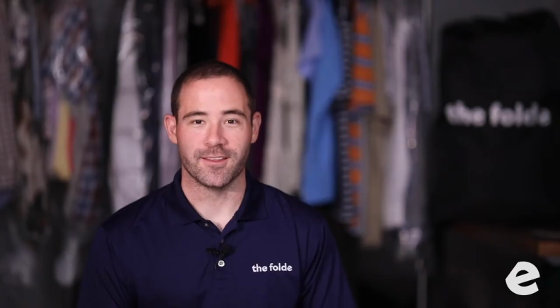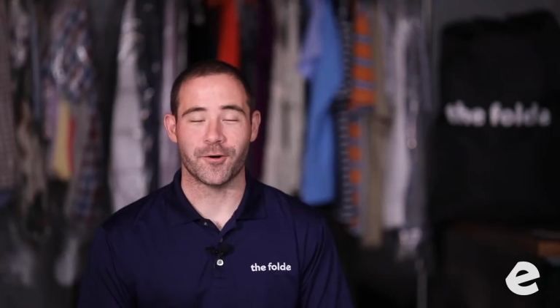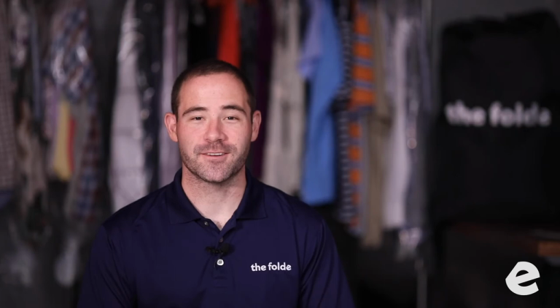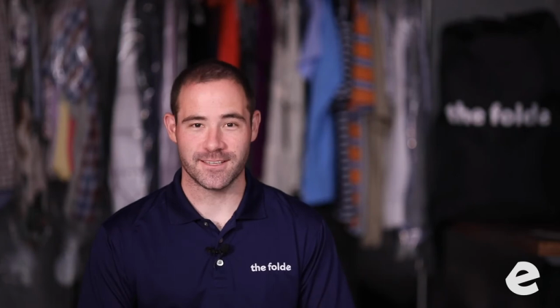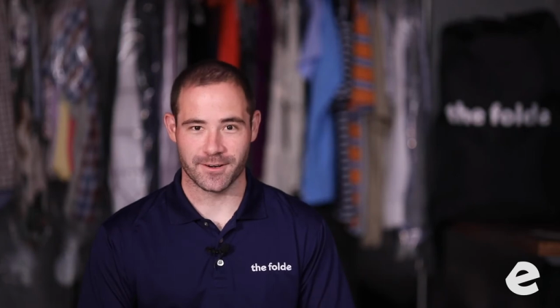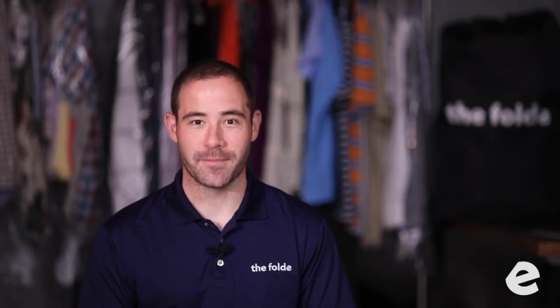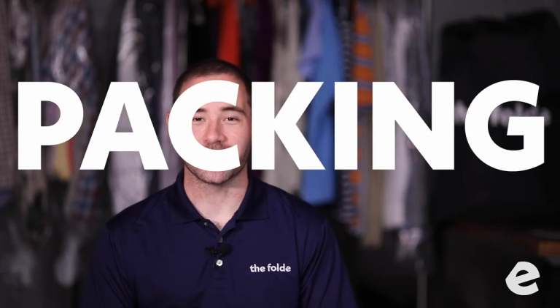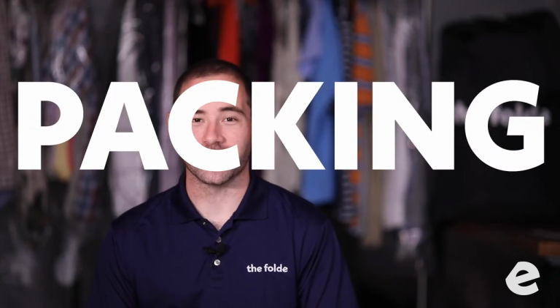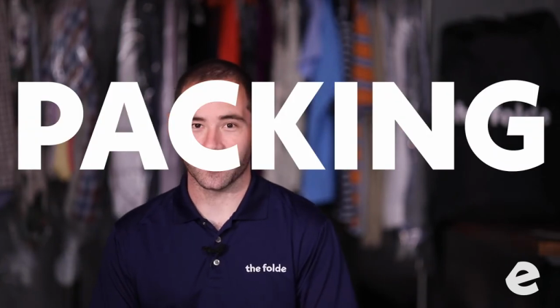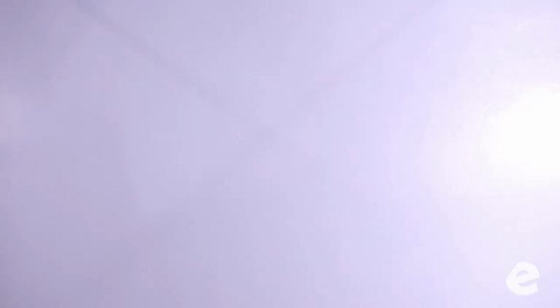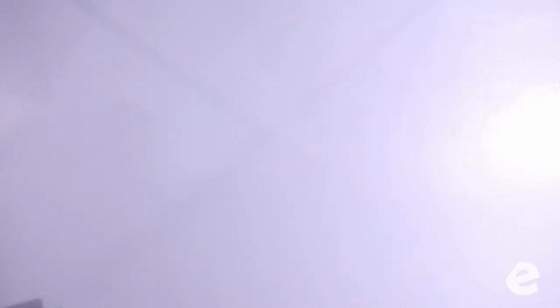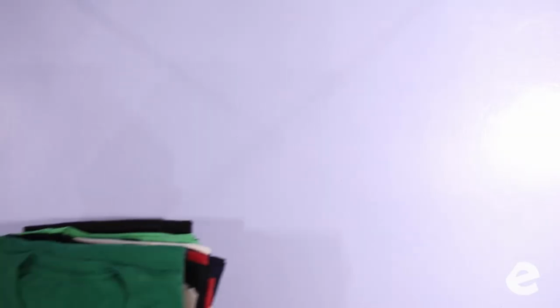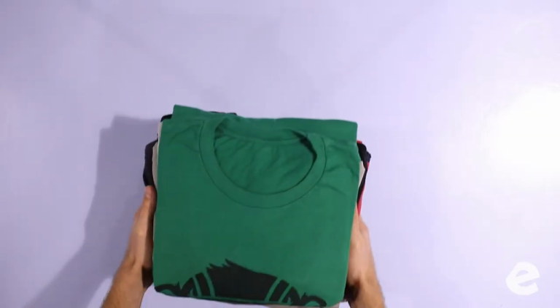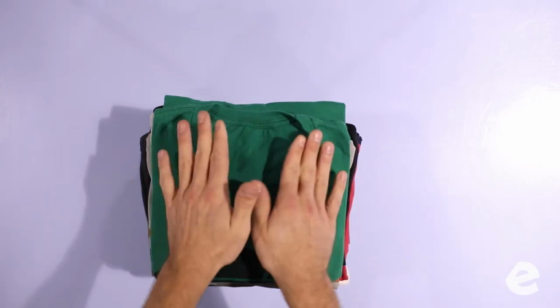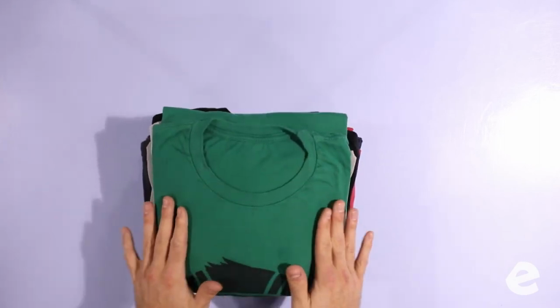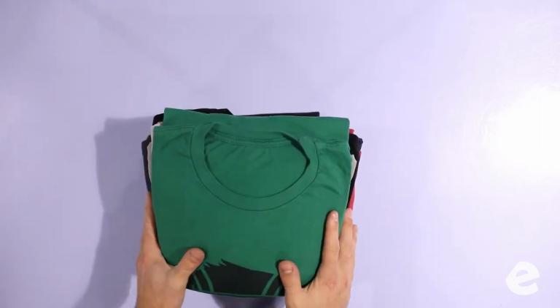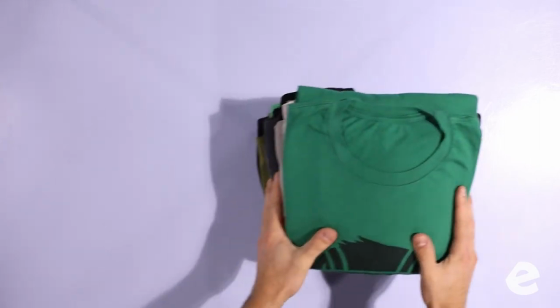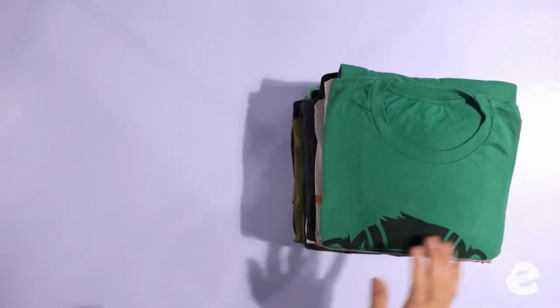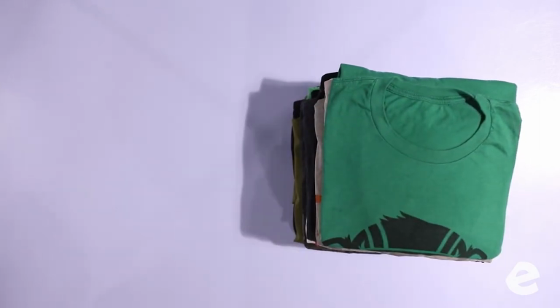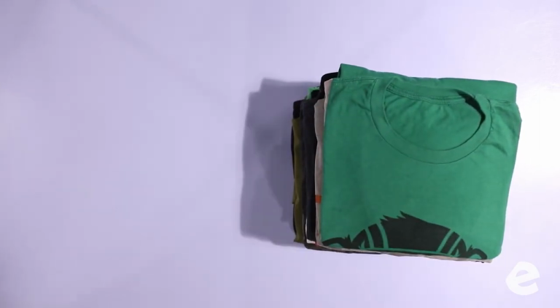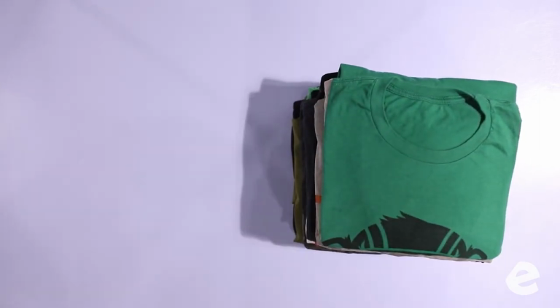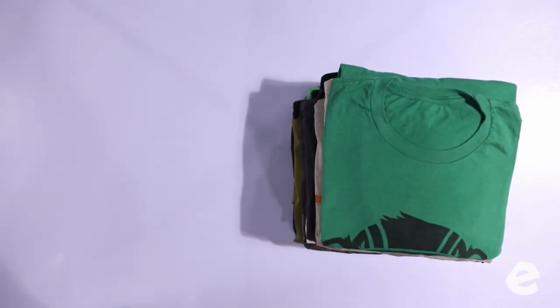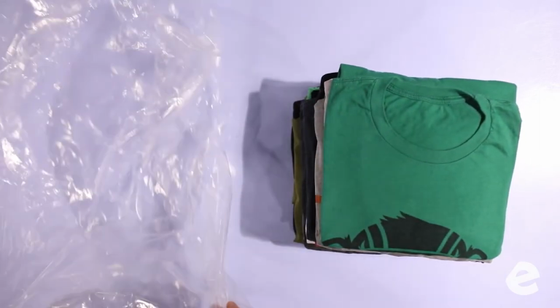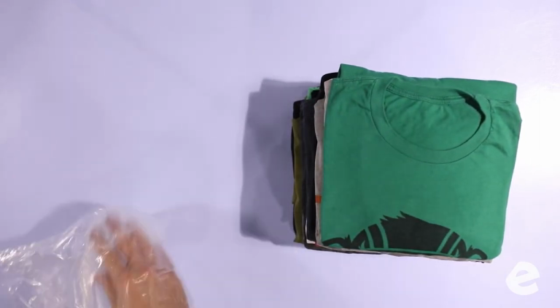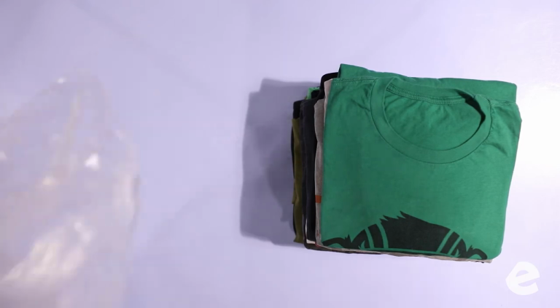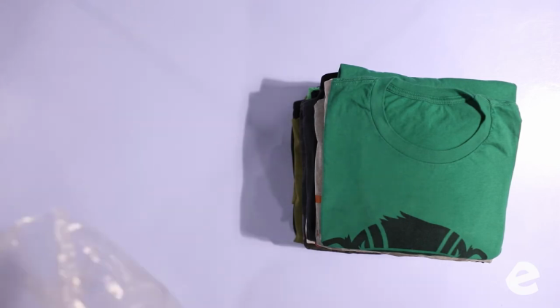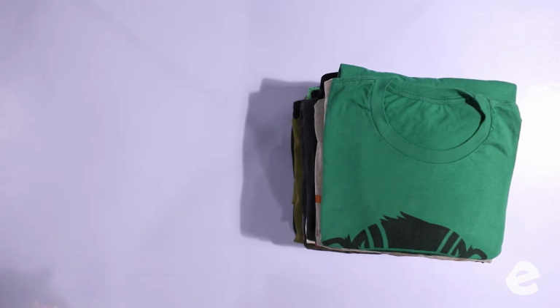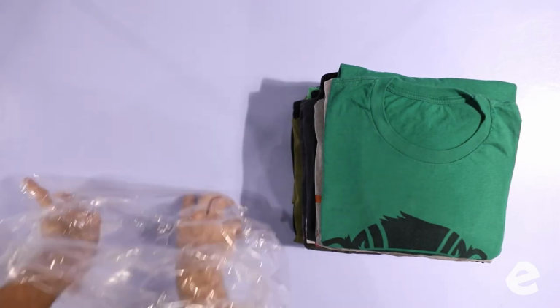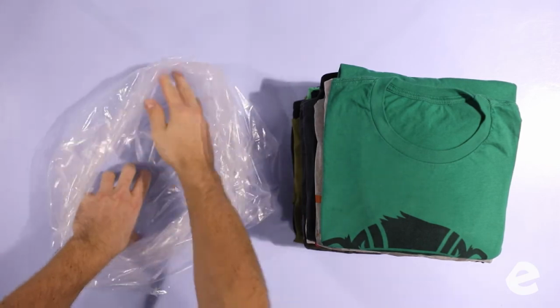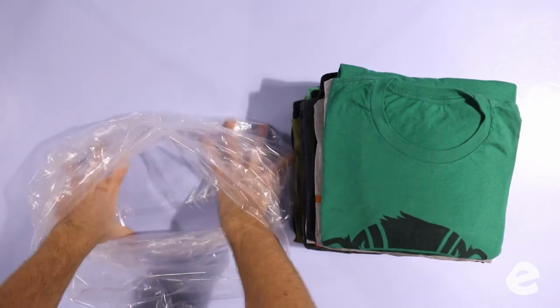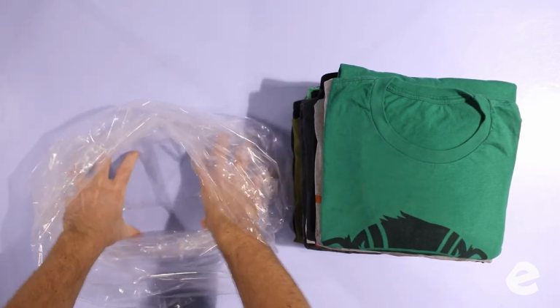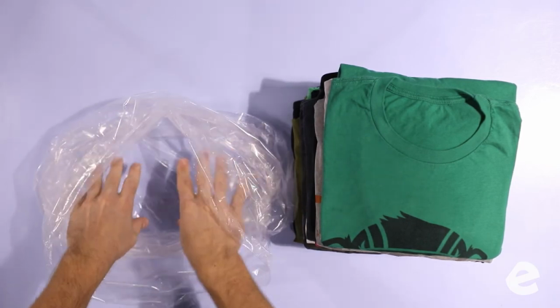Alright, the folding was the easy part — the packing is the hard part. You can save a poorly folded order with good packaging, and you can ruin a perfectly folded order with poor packaging. Our goal here is to make everything as vacuum tight as possible.